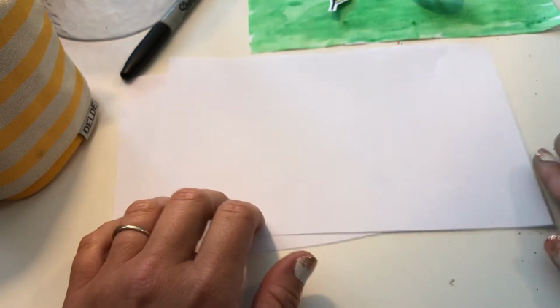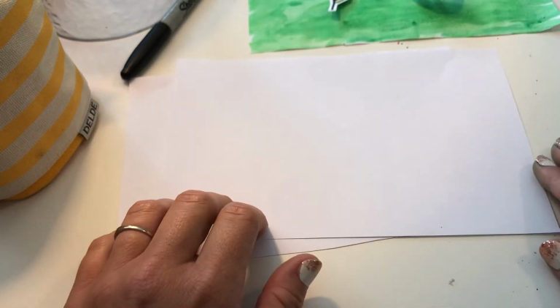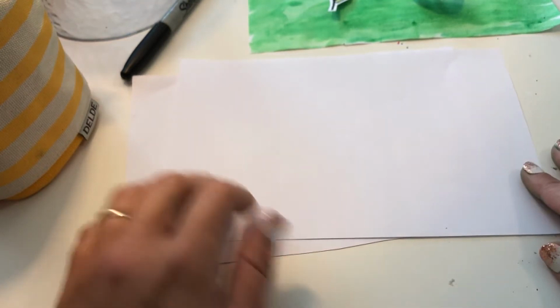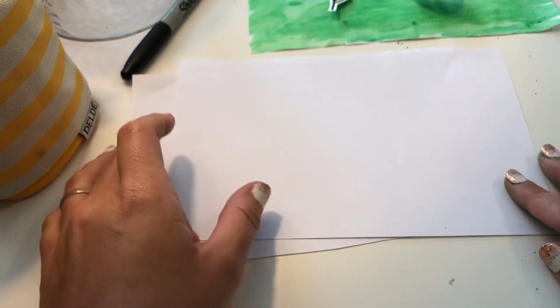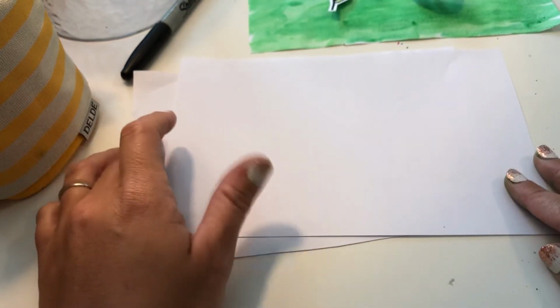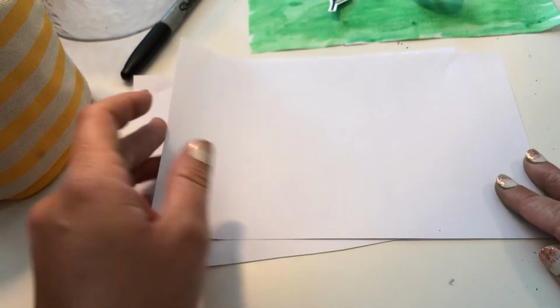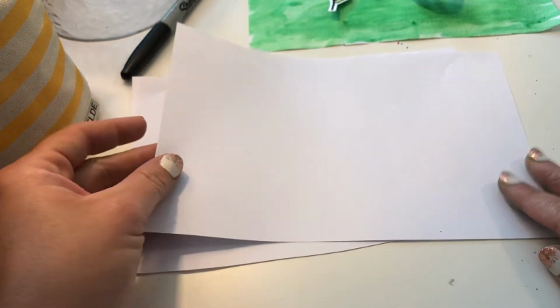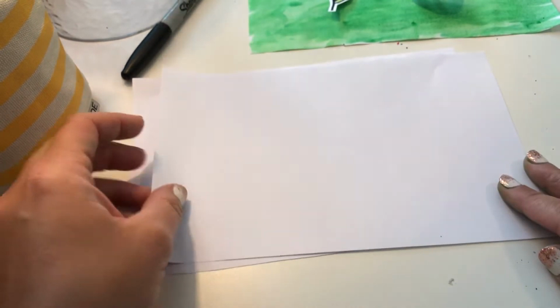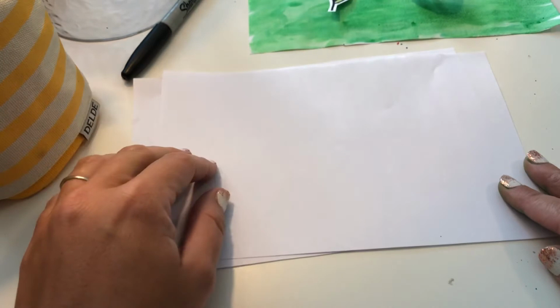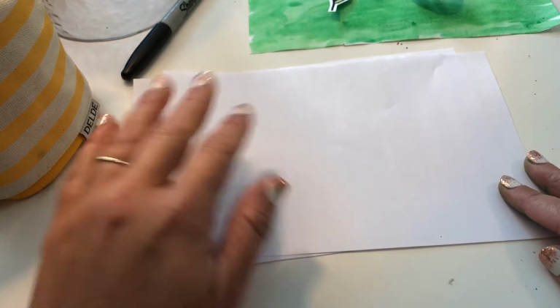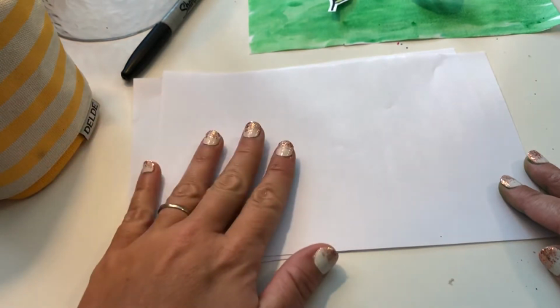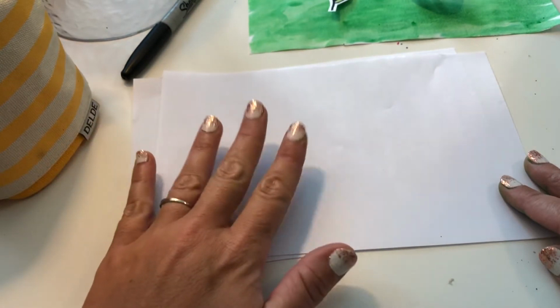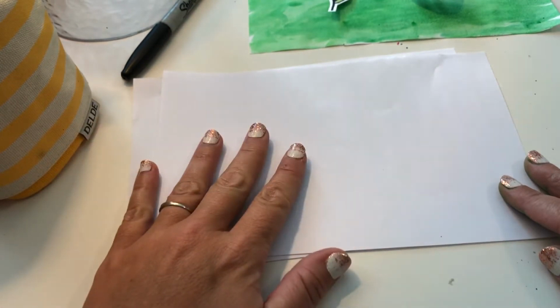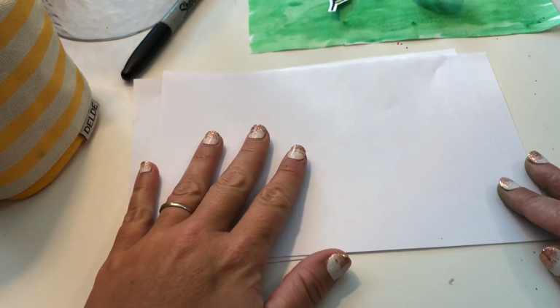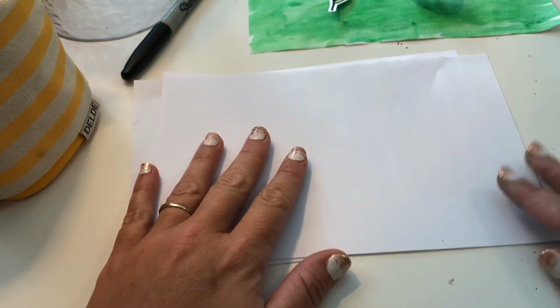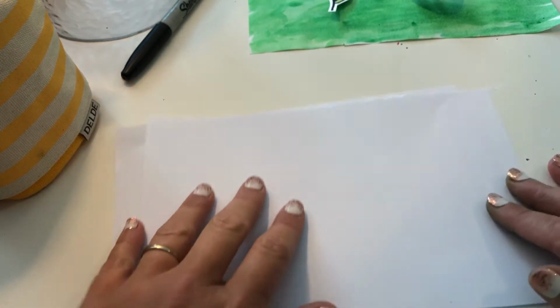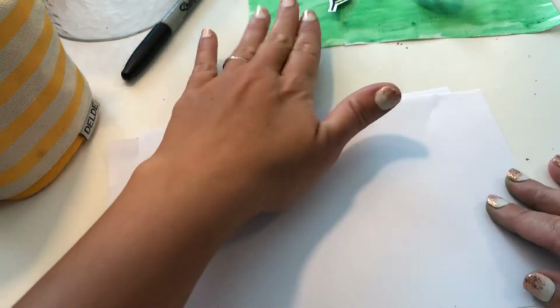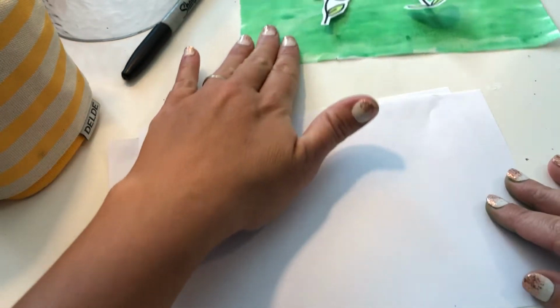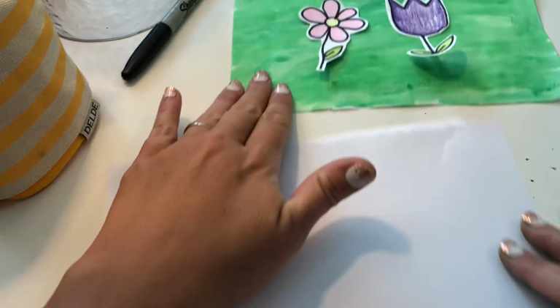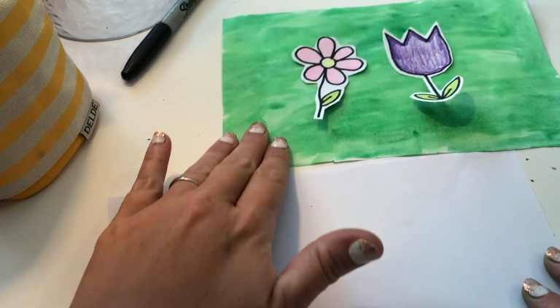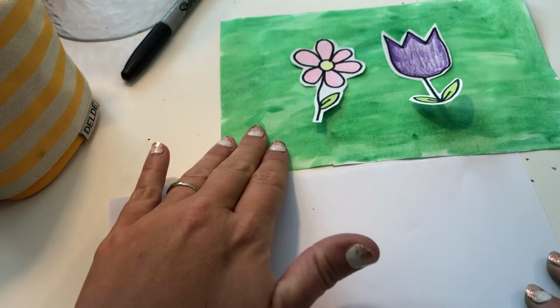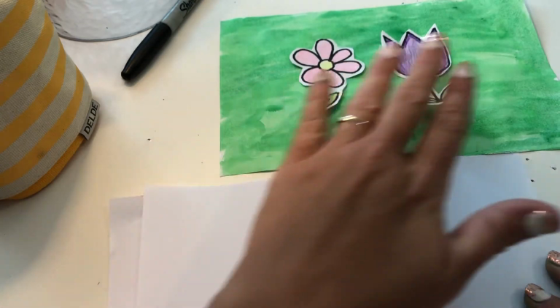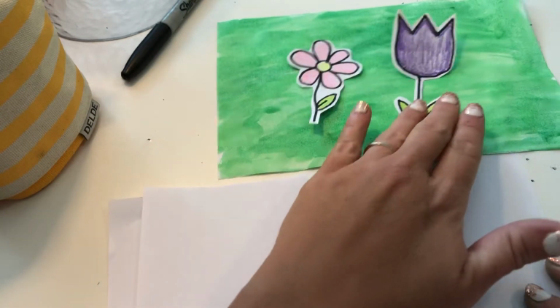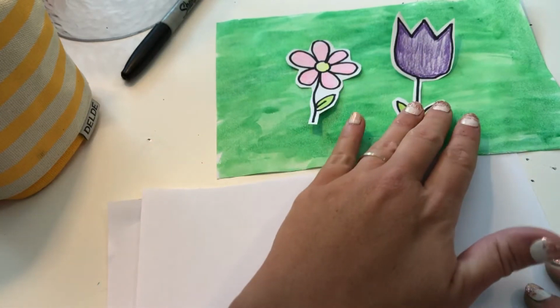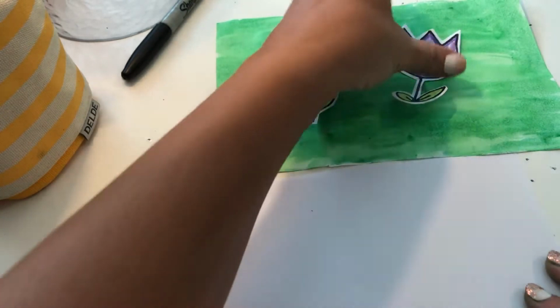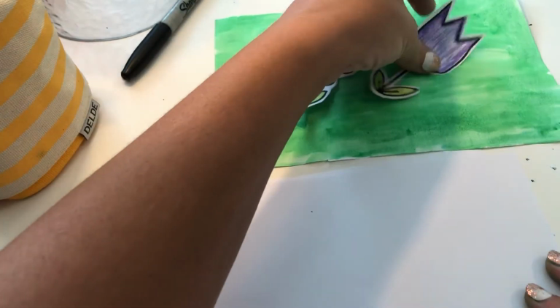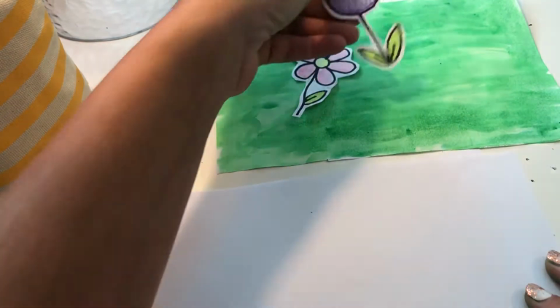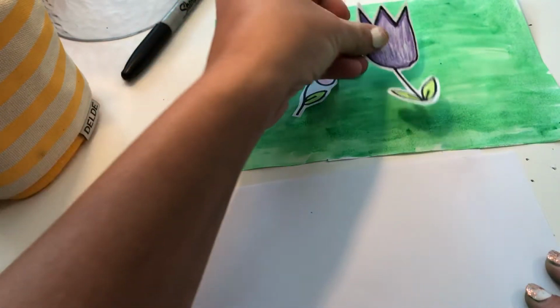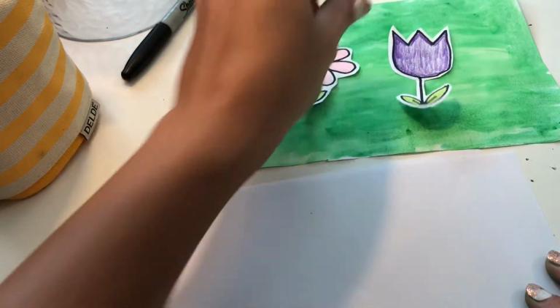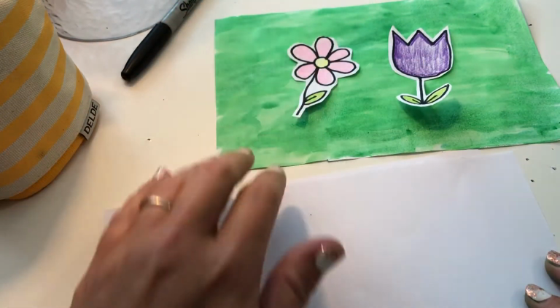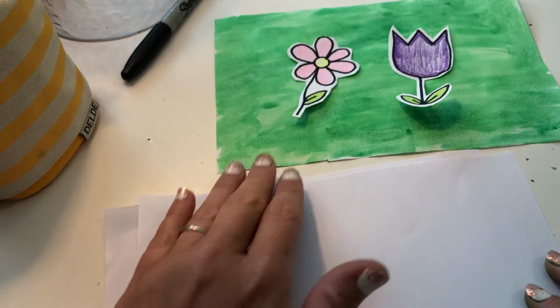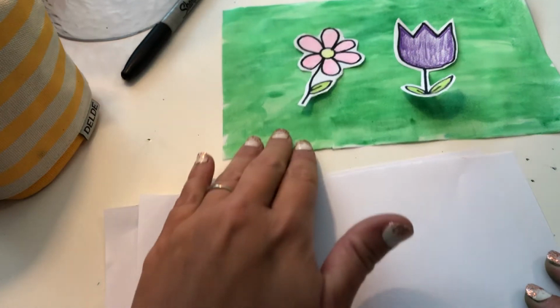Hey friends, it's Miss Amanda again. I'm gonna teach you another way to draw a flower — or really to cut a flower and paint a flower. I'm showing you these two and I put them on there. I haven't glued them down. I like to do that last to give myself choices.